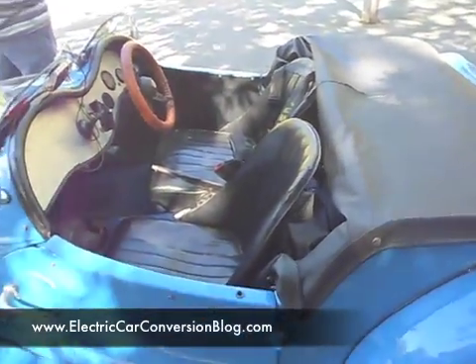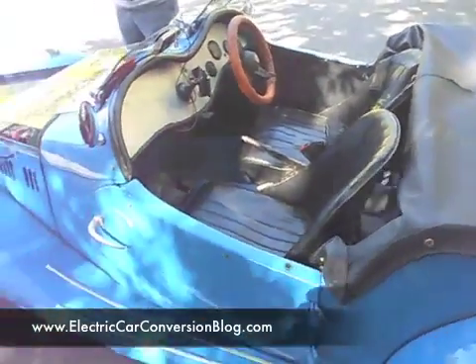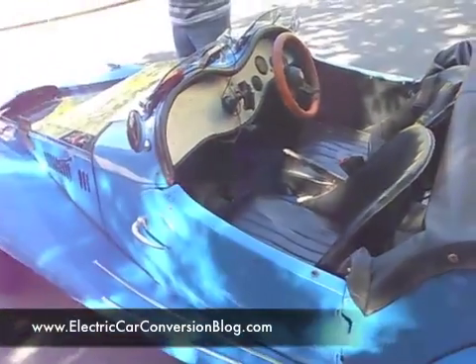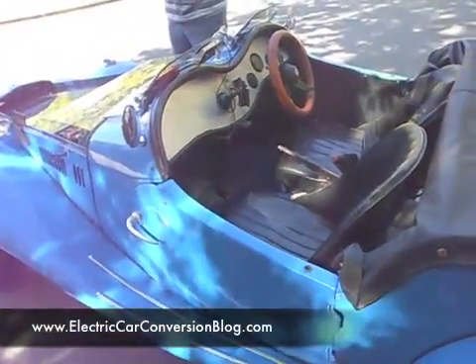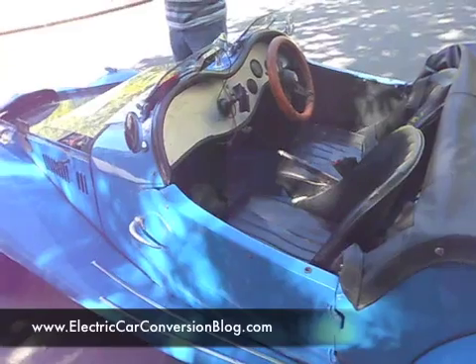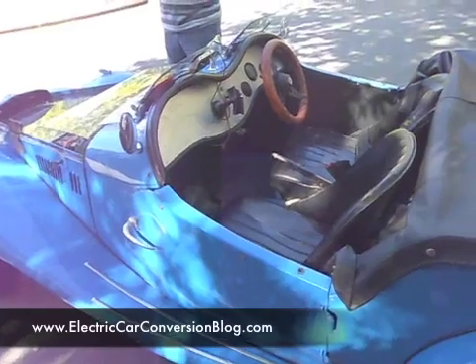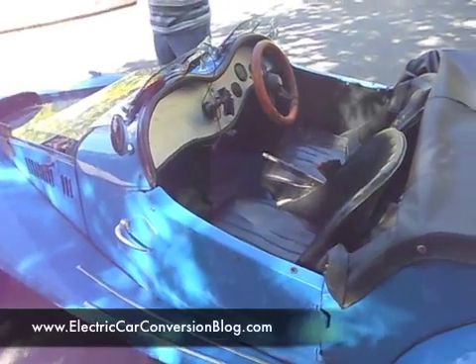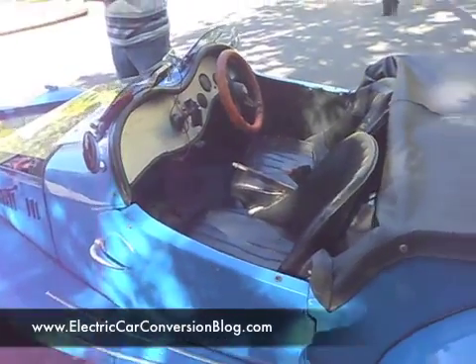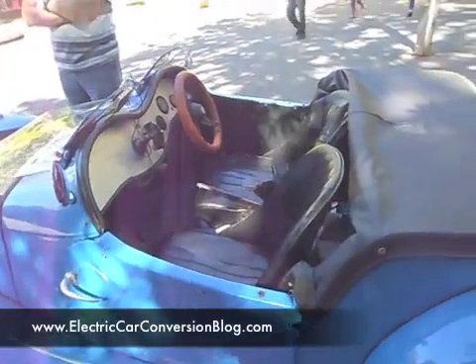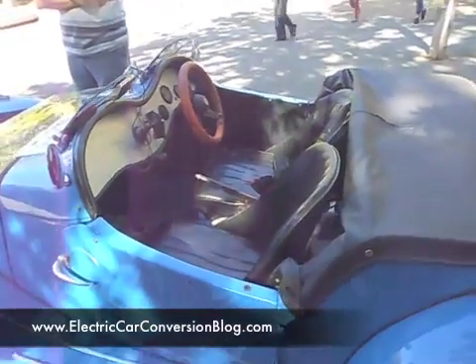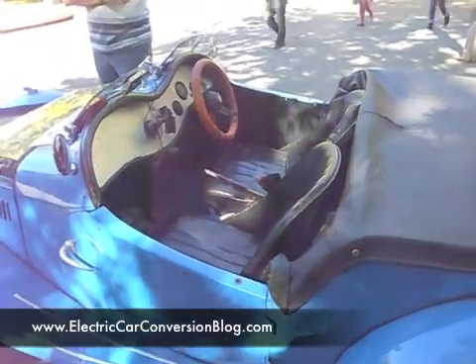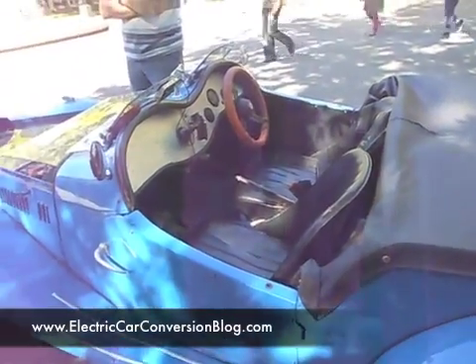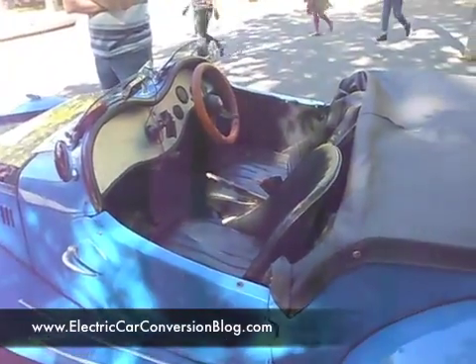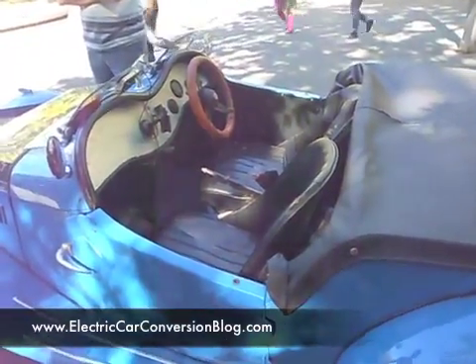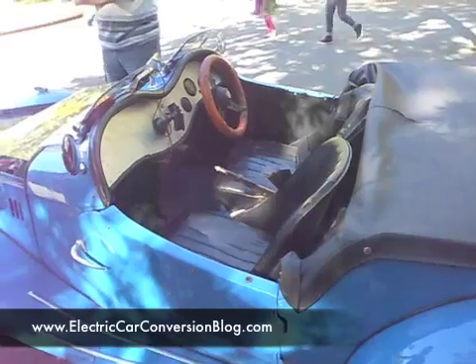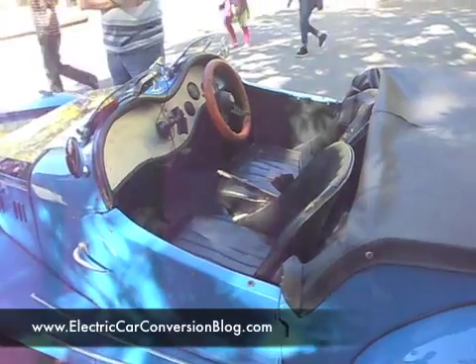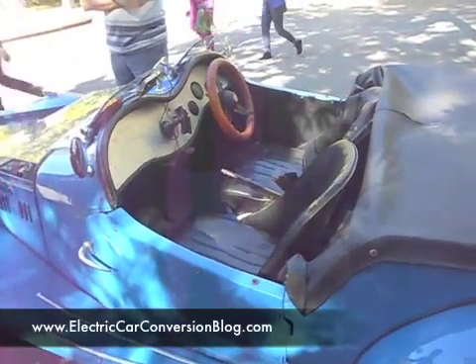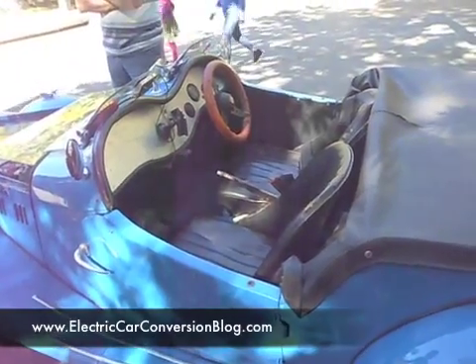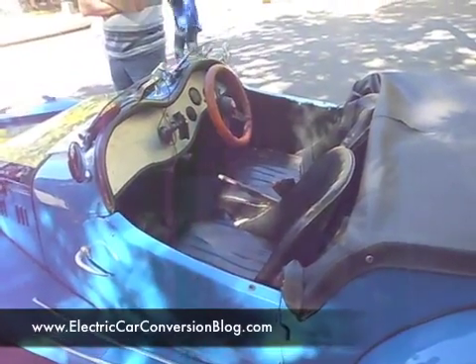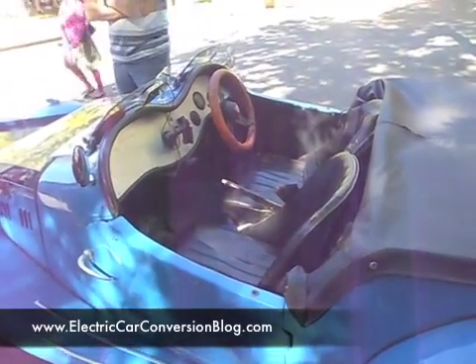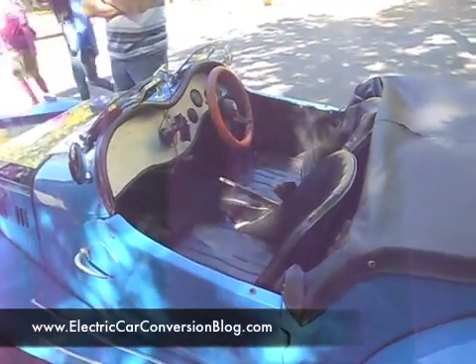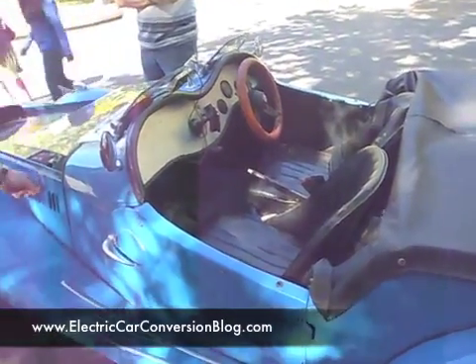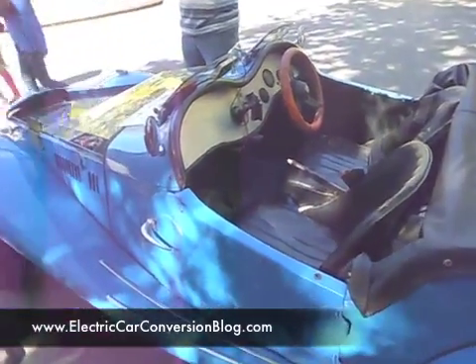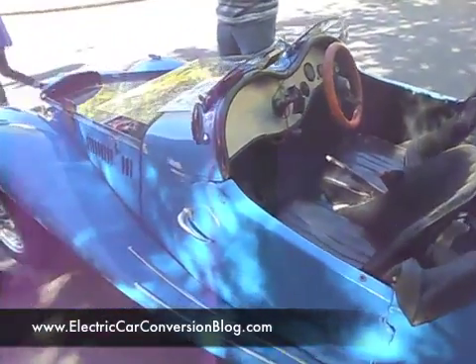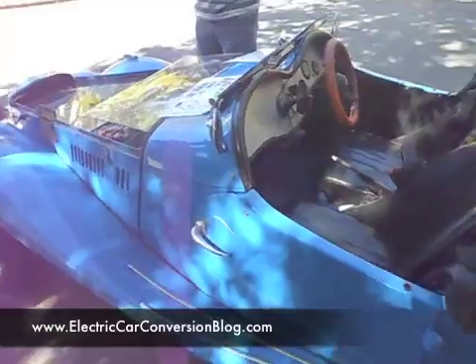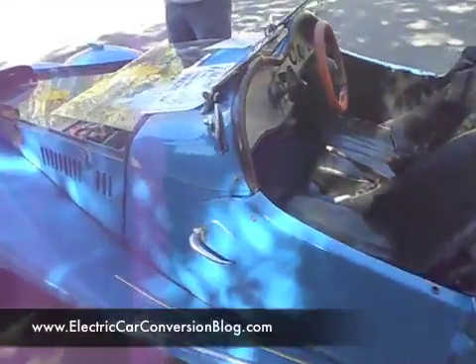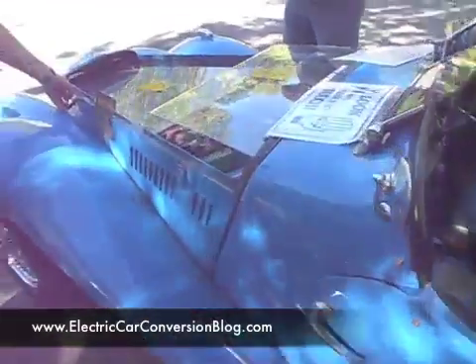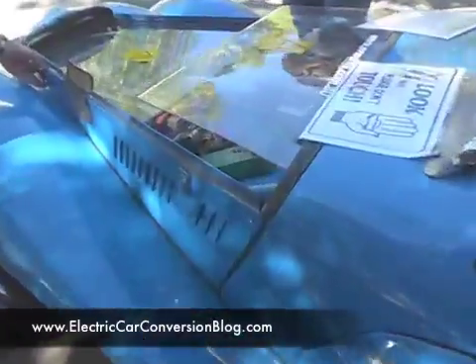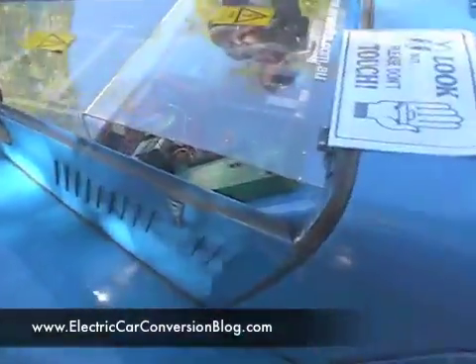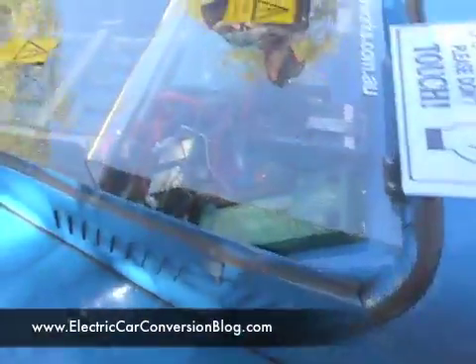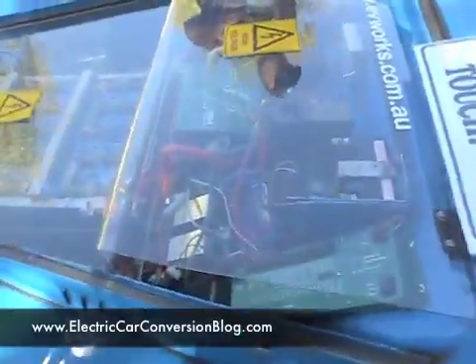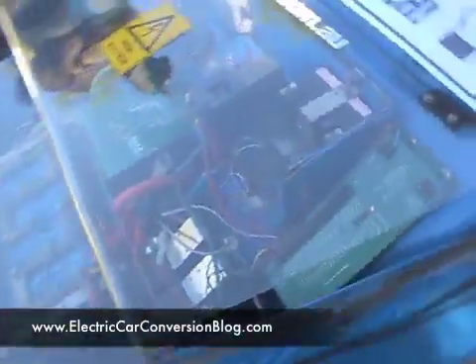There's no clutch in between if you want to disengage — just an emergency button. But there's a very good, very accurate controller: a Zilla controller.